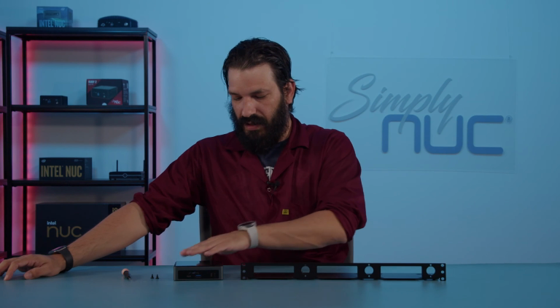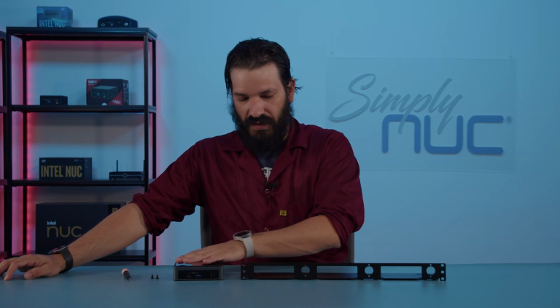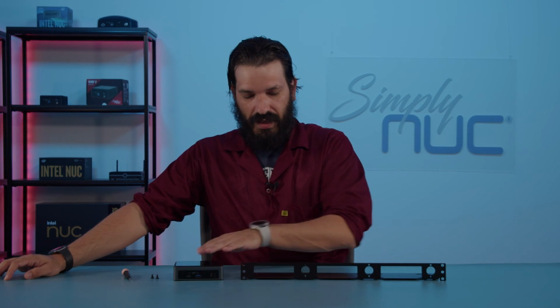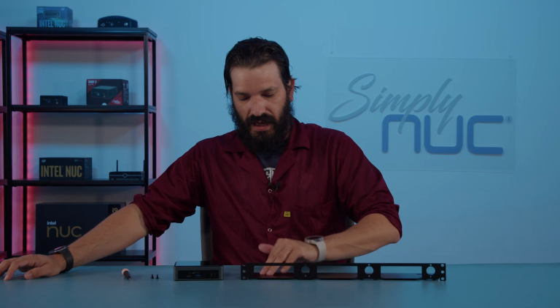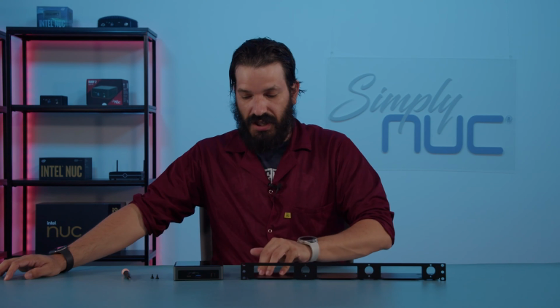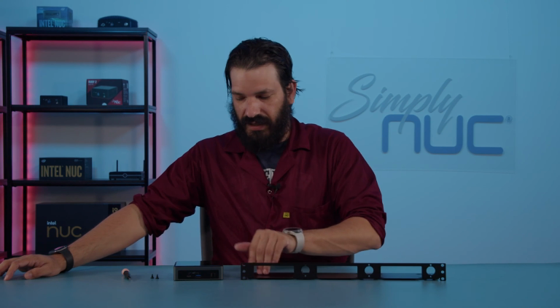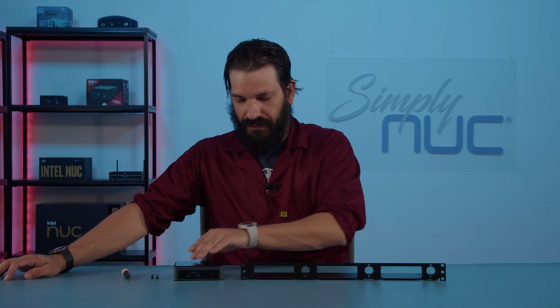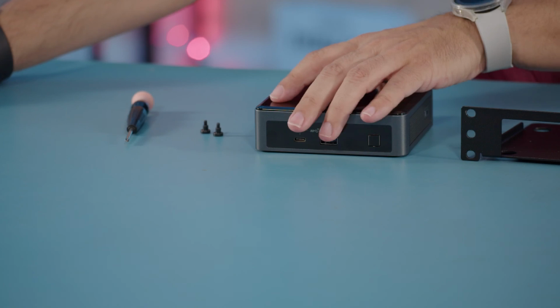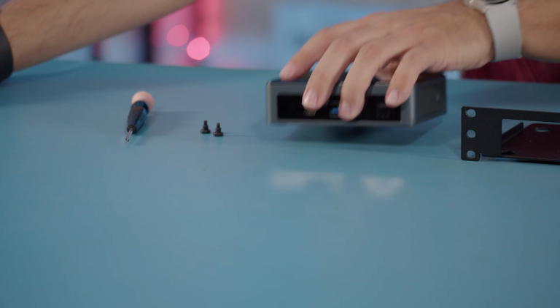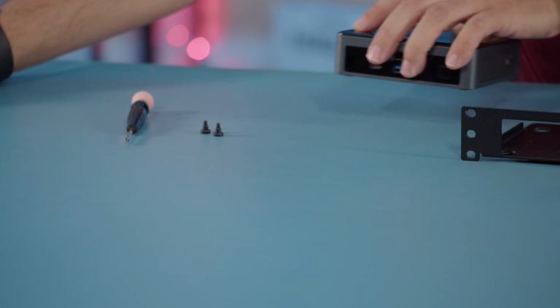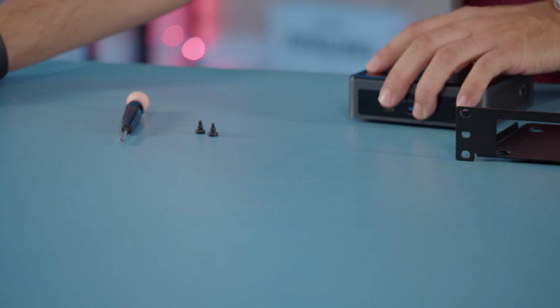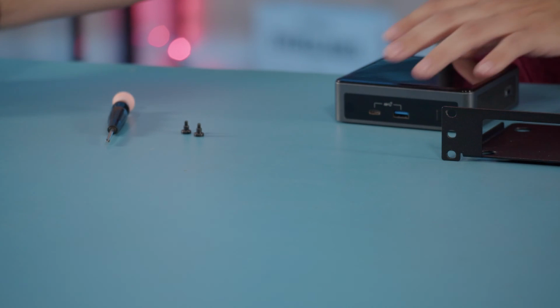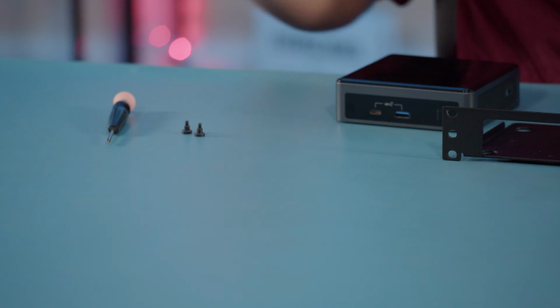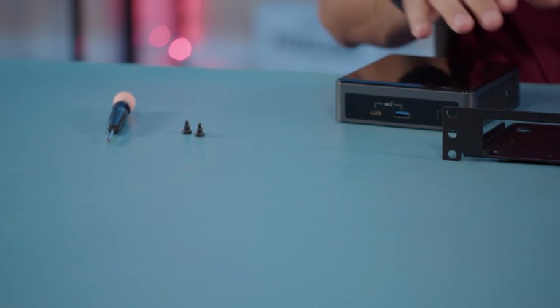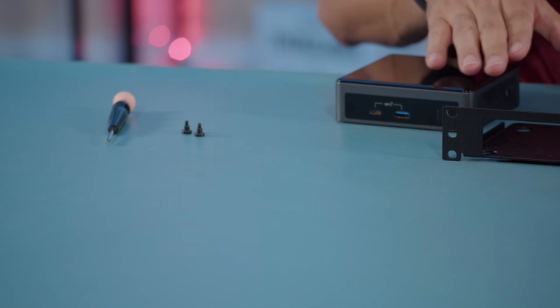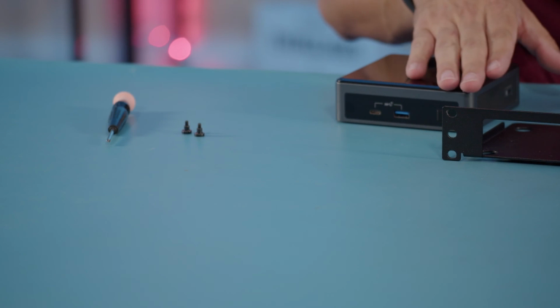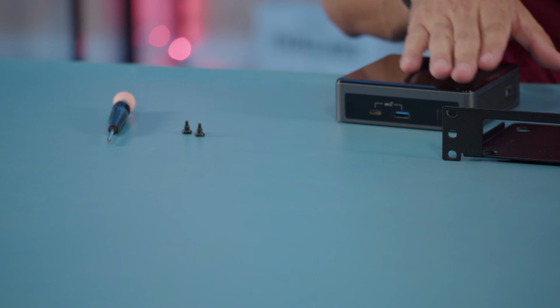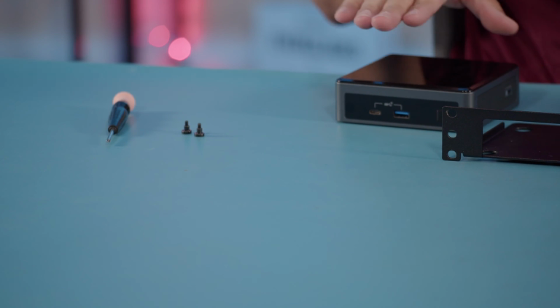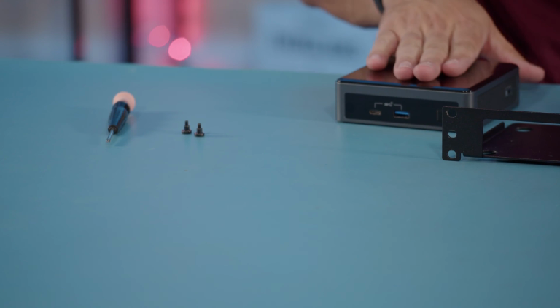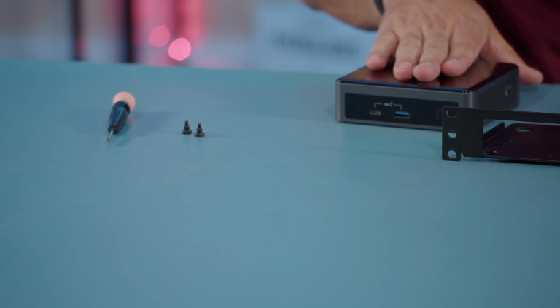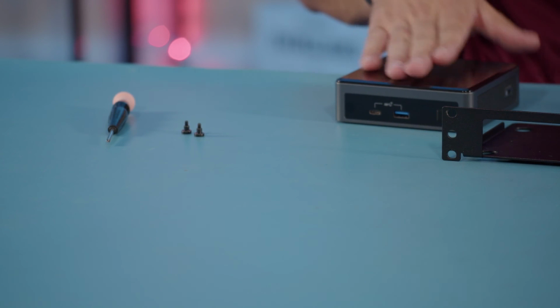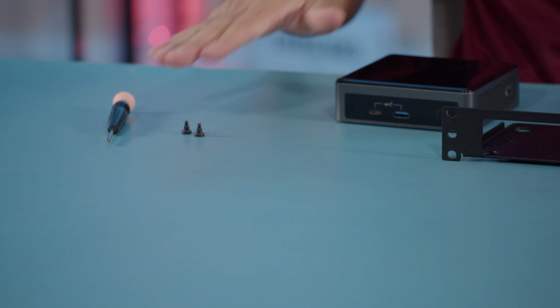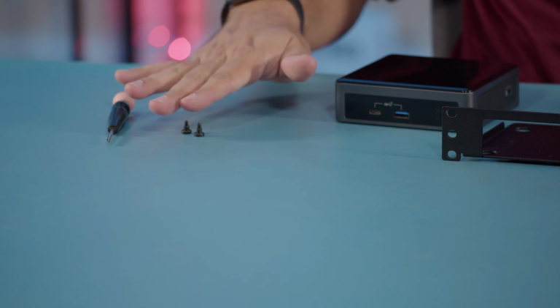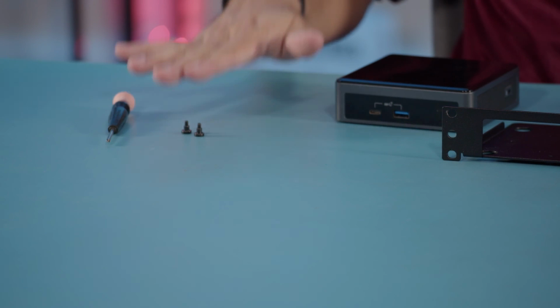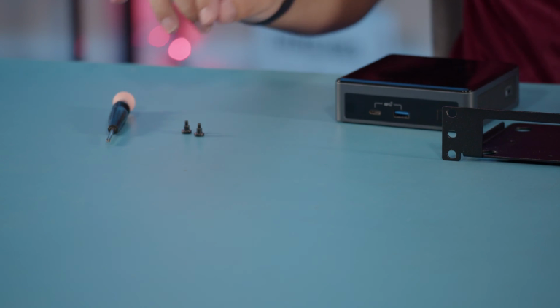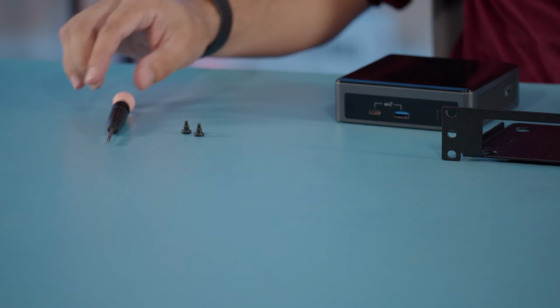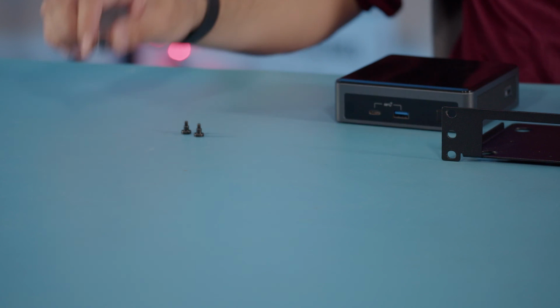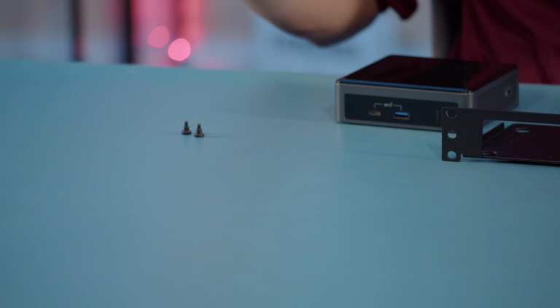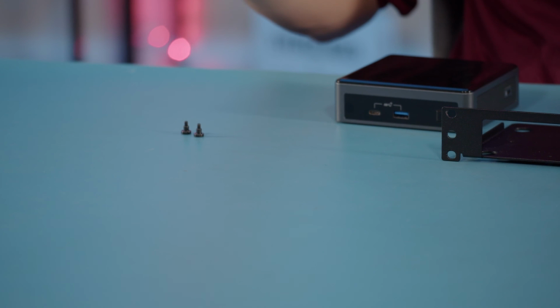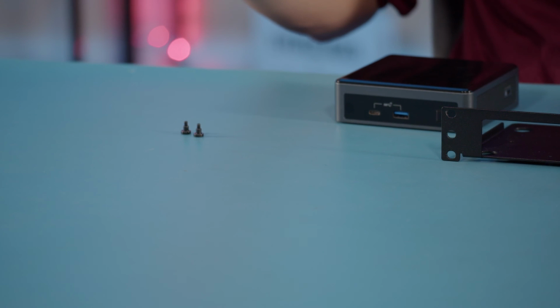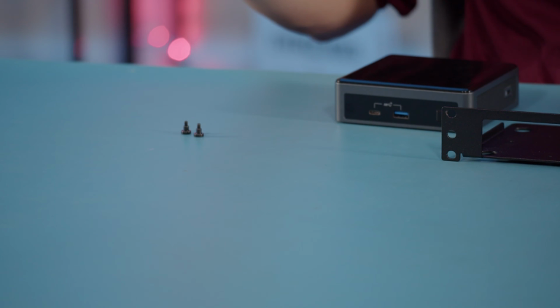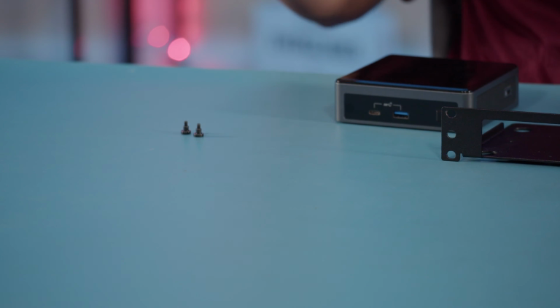Now, this one is going to be a K chassis. What we're going to need here is your 1U rack, your mini PC, your shoulder mount screws, and your handy-dandy tech screwdriver.